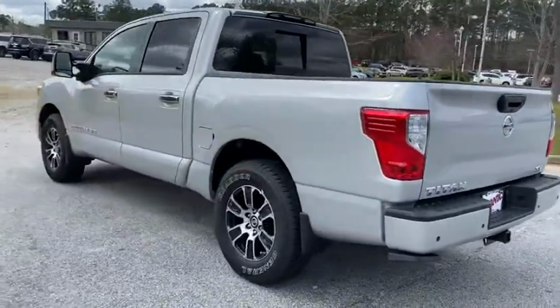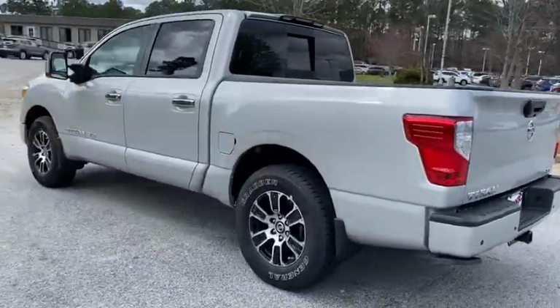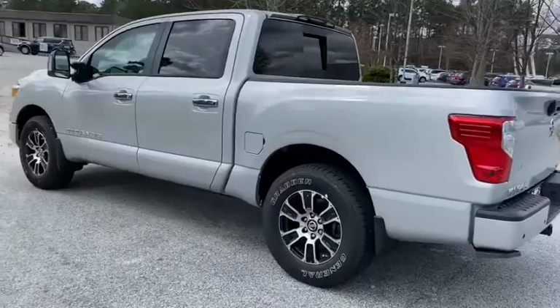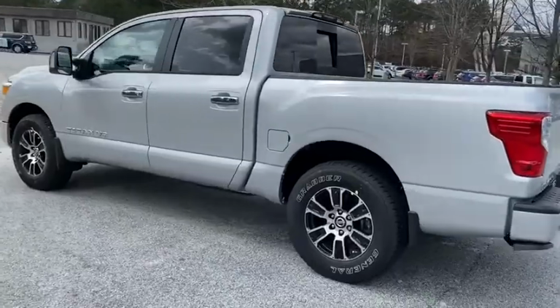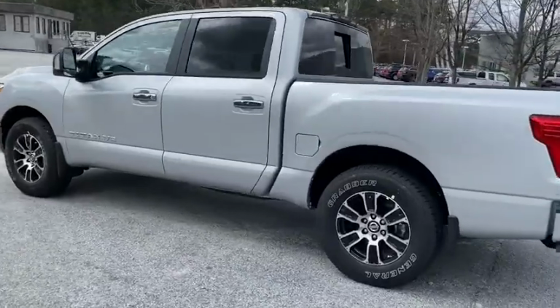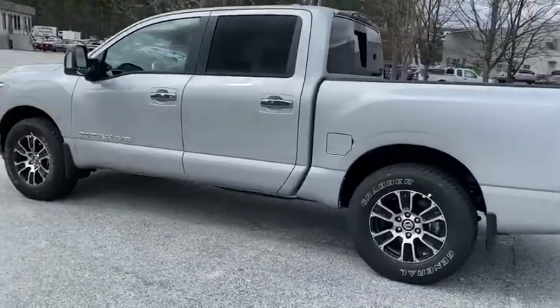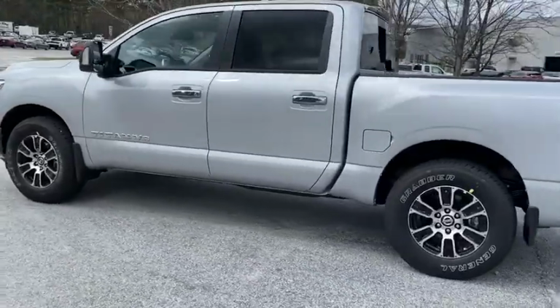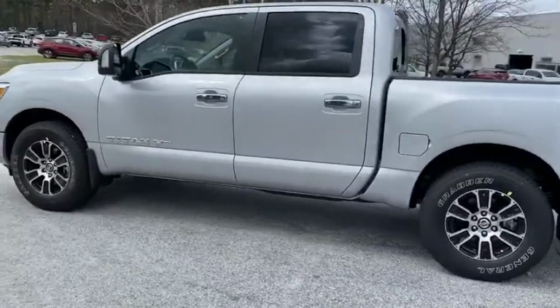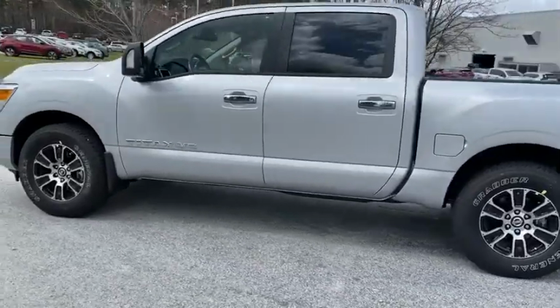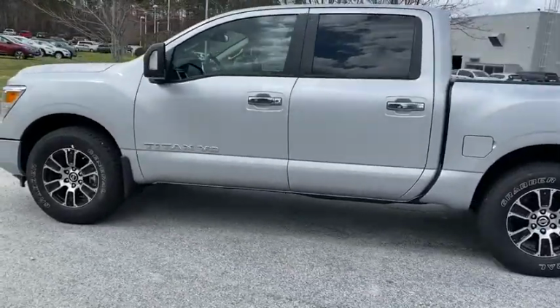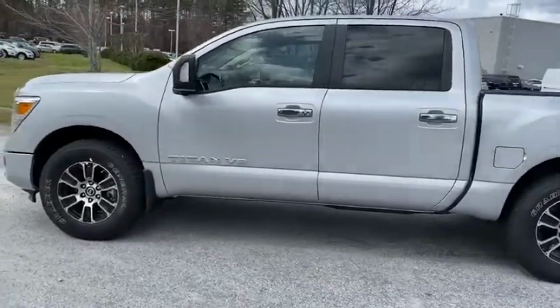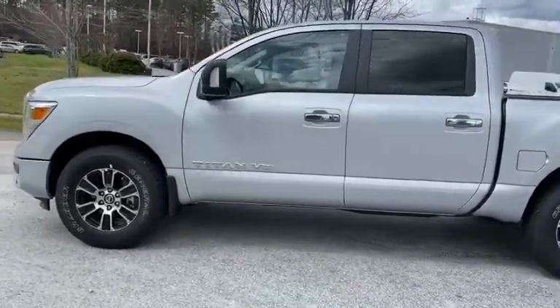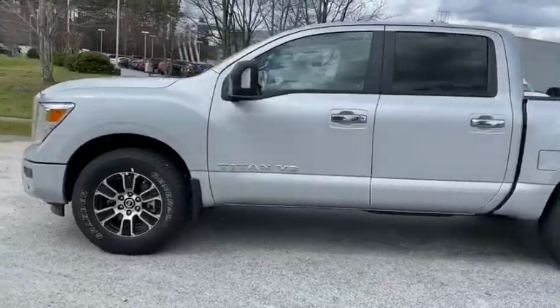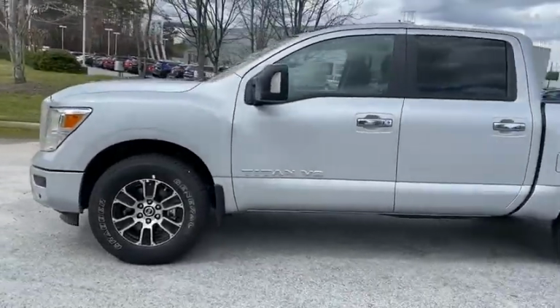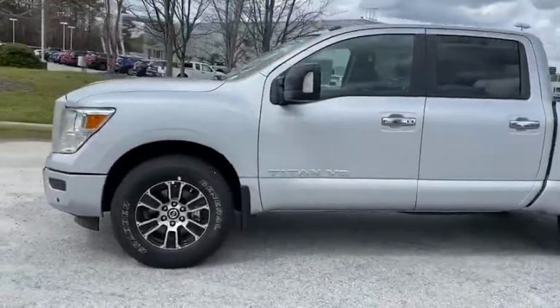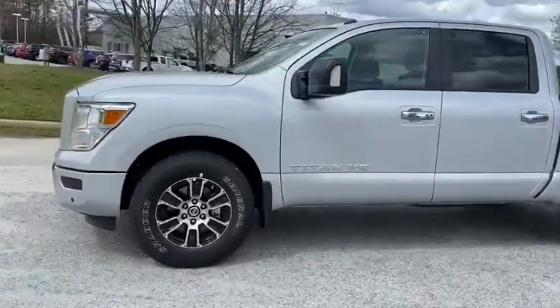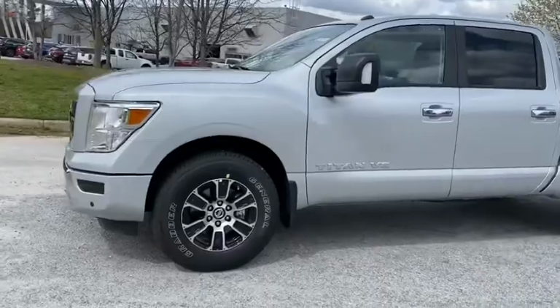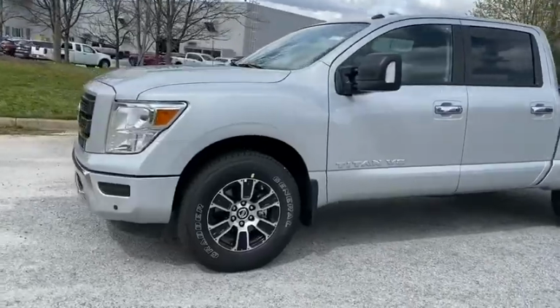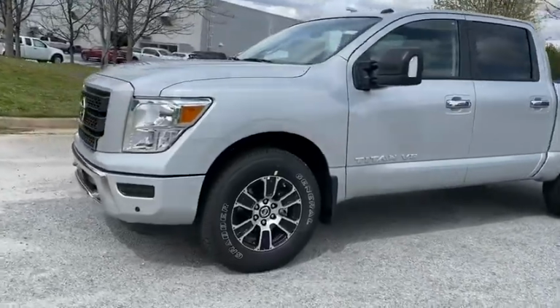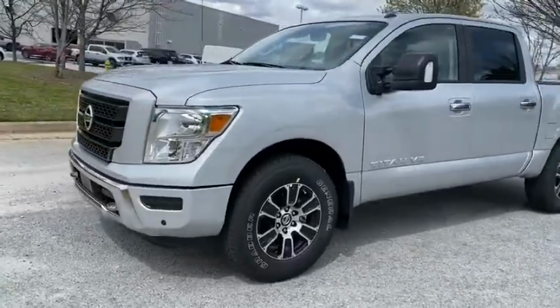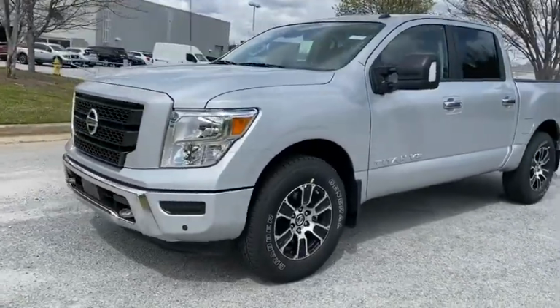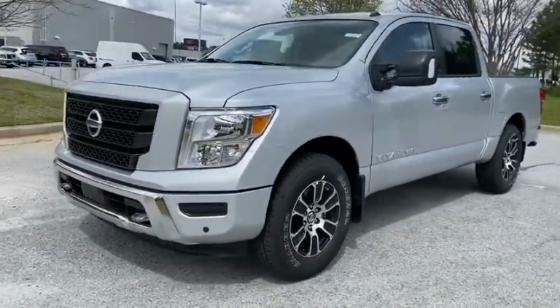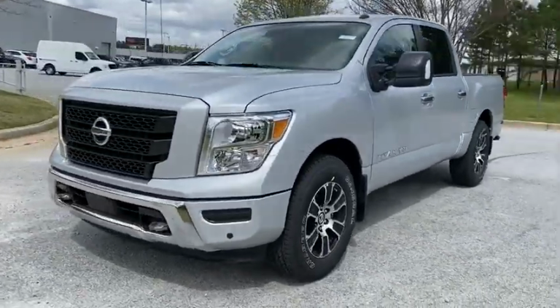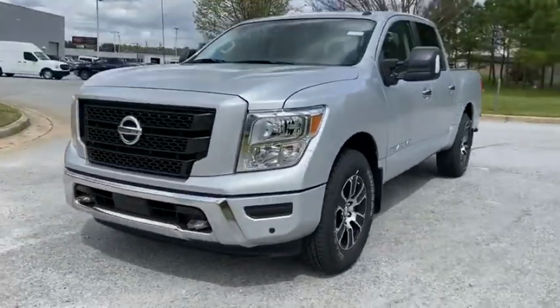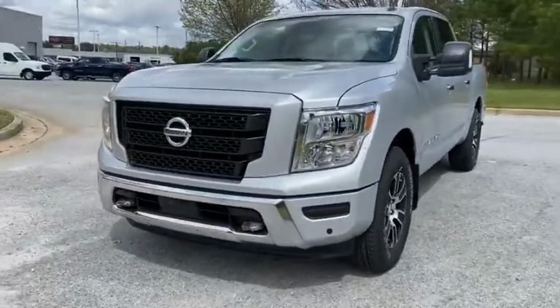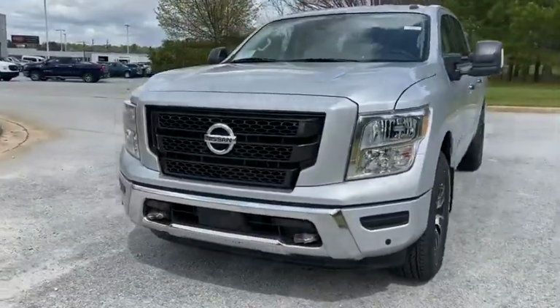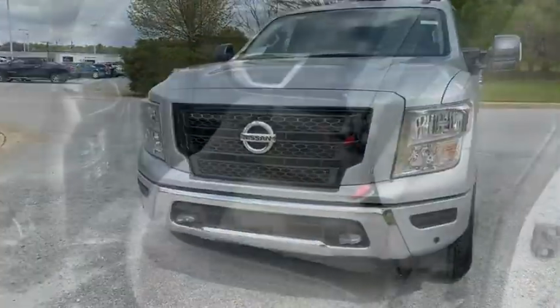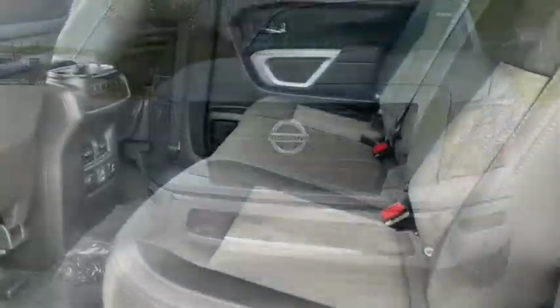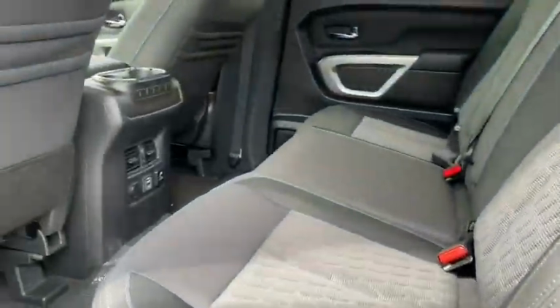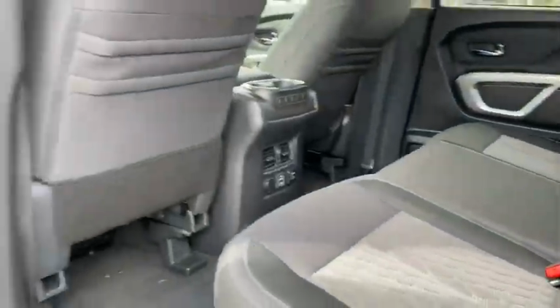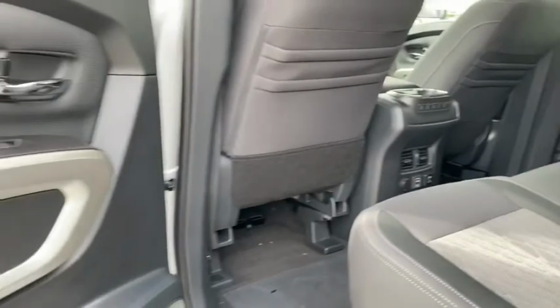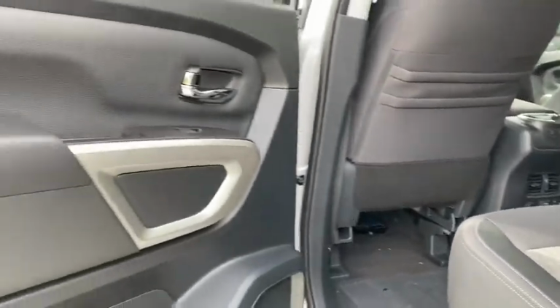Here are some of this vehicle's great options: backup camera, anti-lock braking system, steering wheel audio controls, lane departure warning, traction control, stability control, keyless entry, Bluetooth.